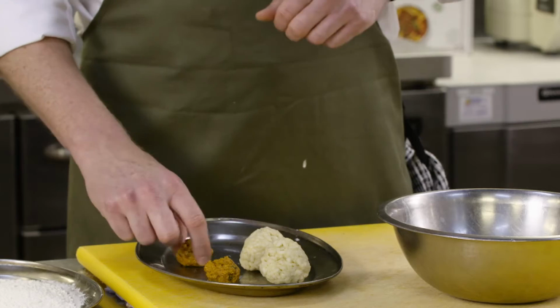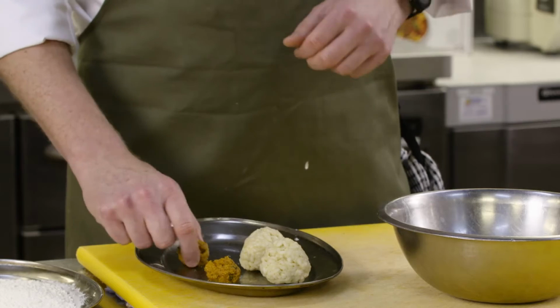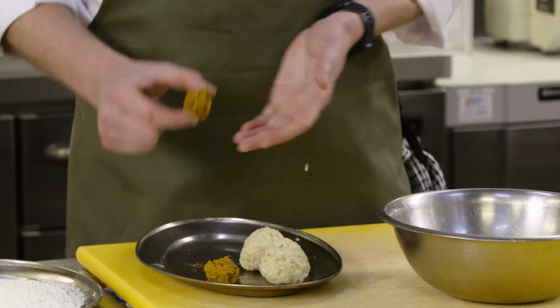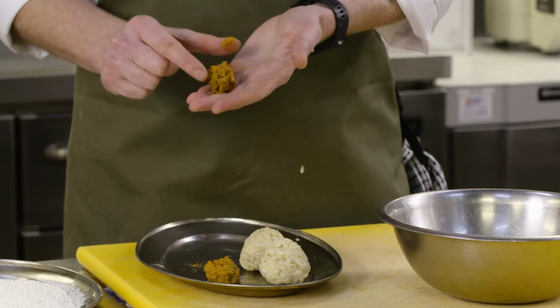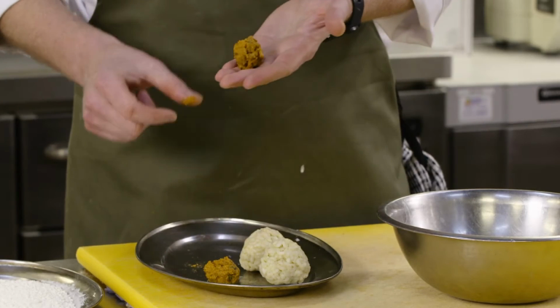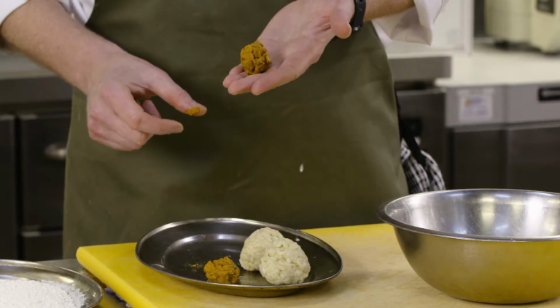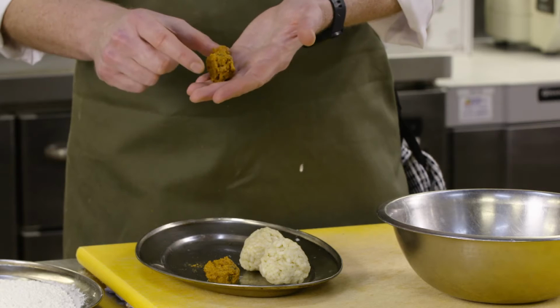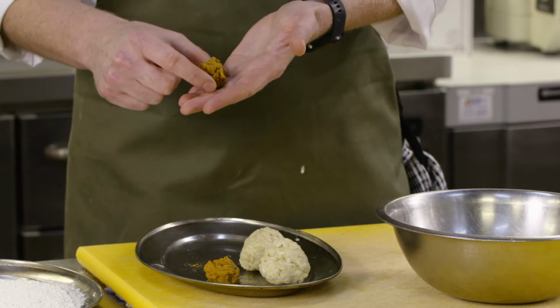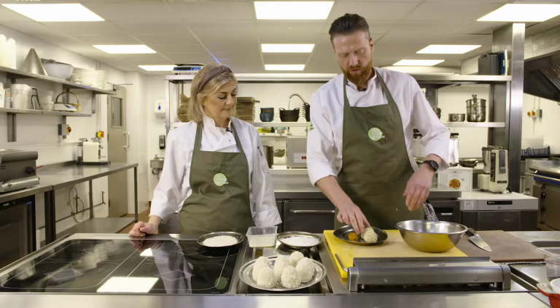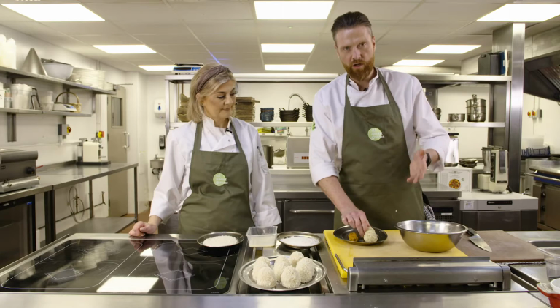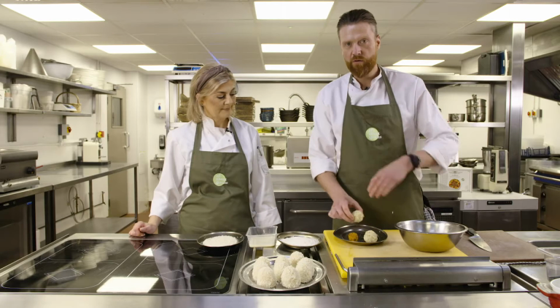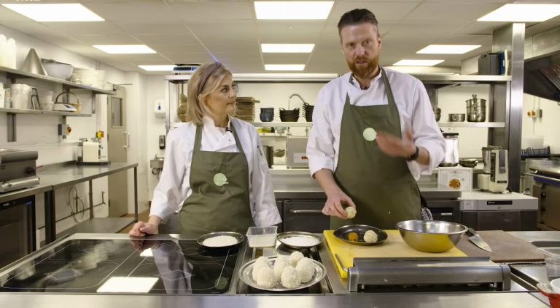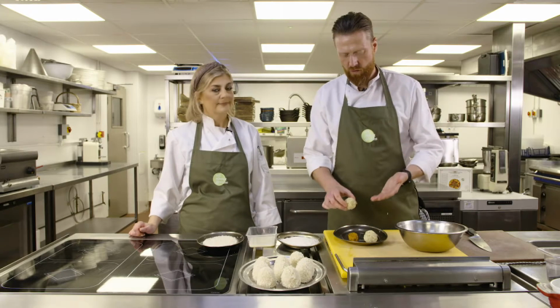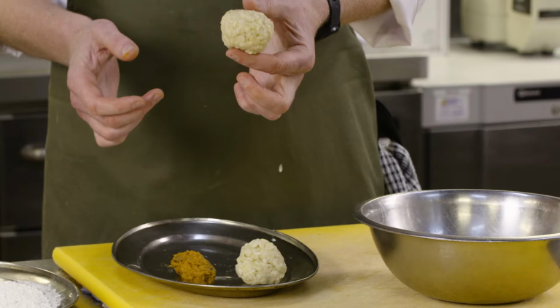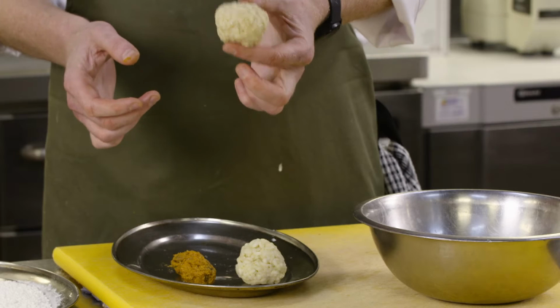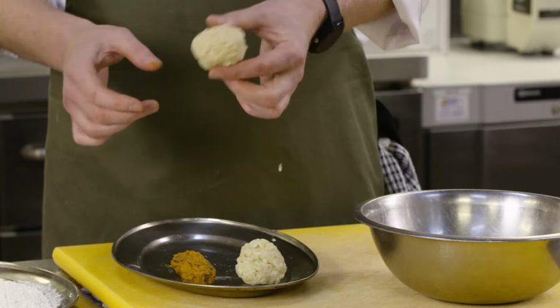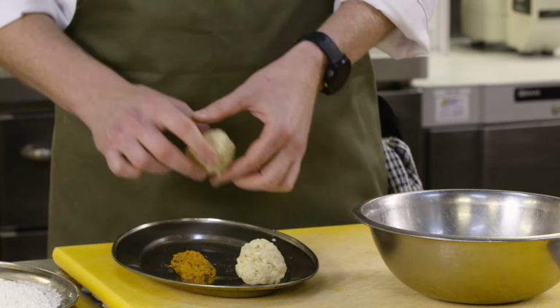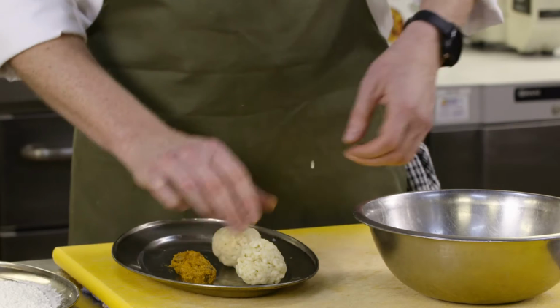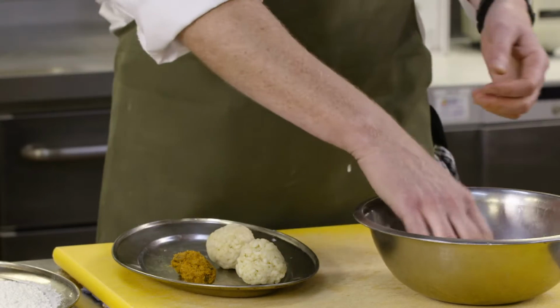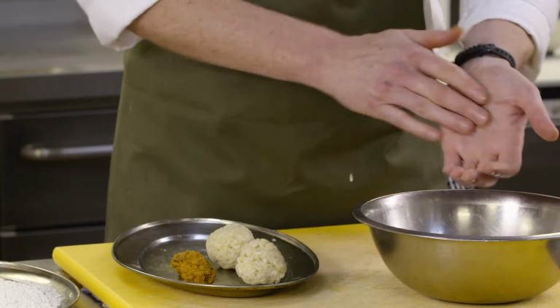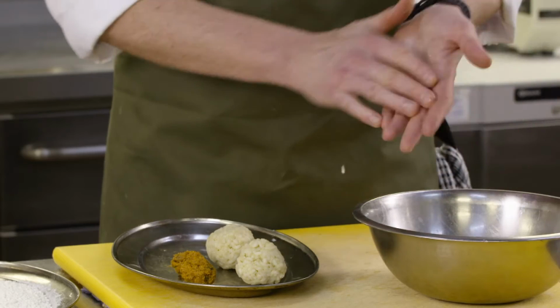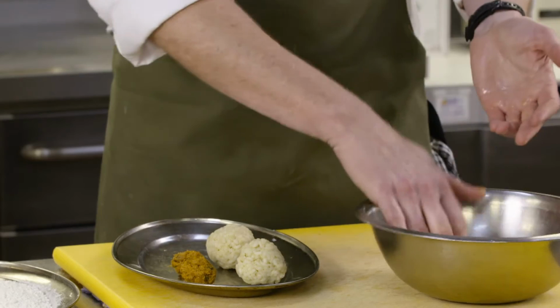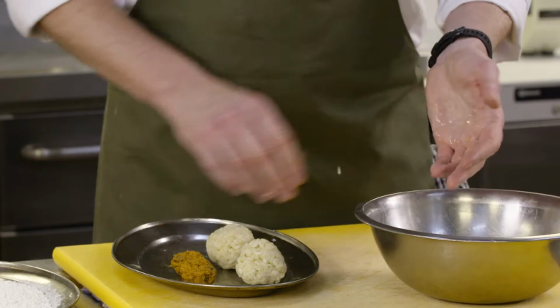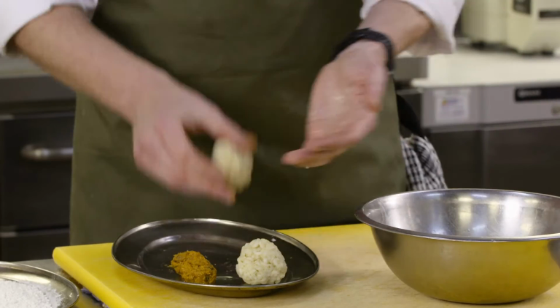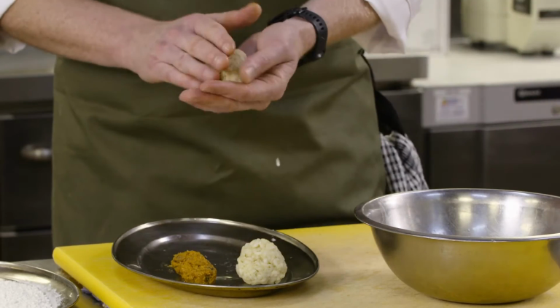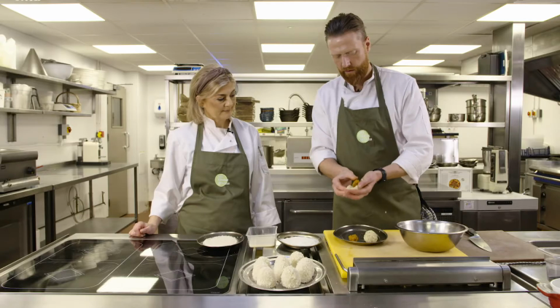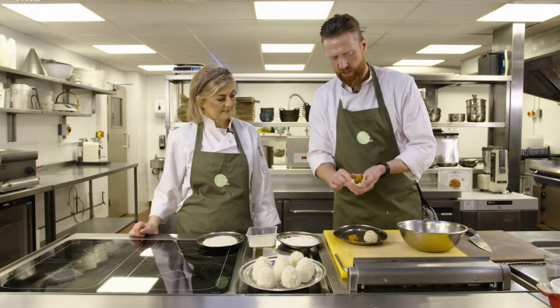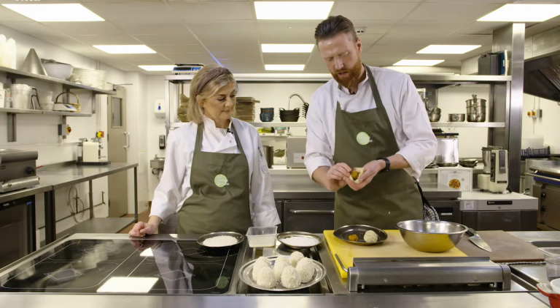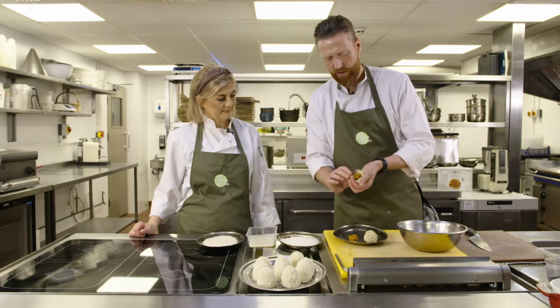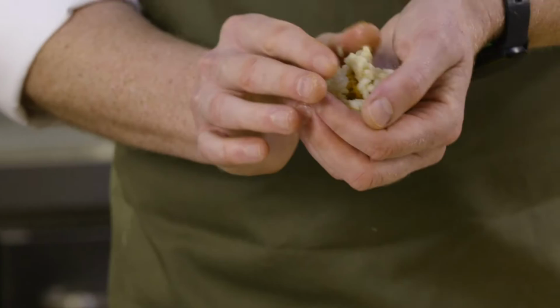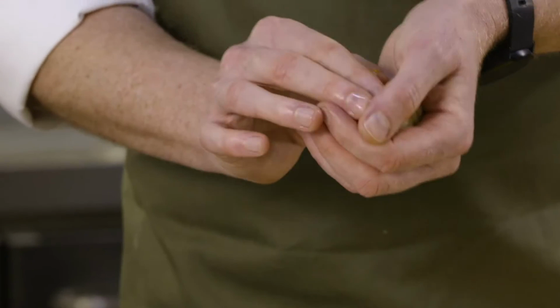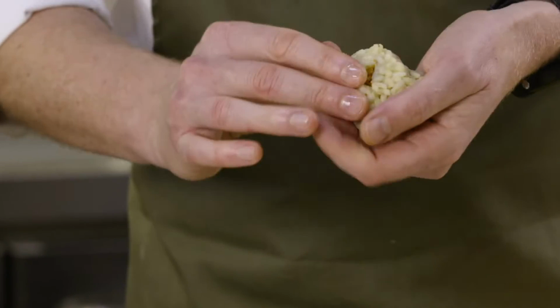We've set our no mince up with our ragu in the fridge, and we've got some risotto which we've made as per normal. We've set that and turned it into 60 gram balls, and now we're just going to assemble our arancinis and gently shape the rice around the outside.